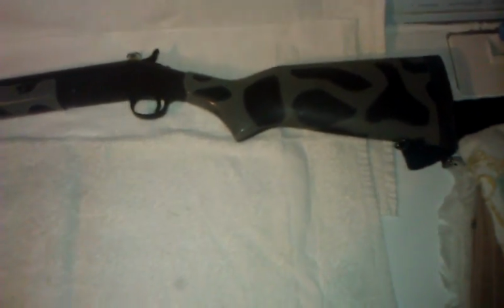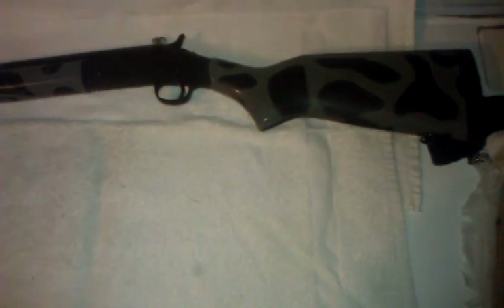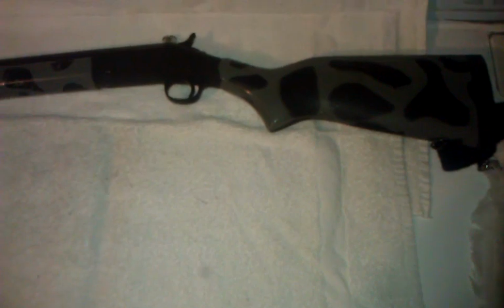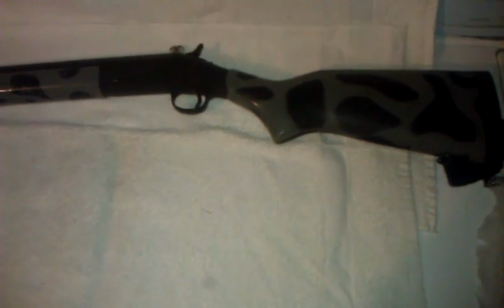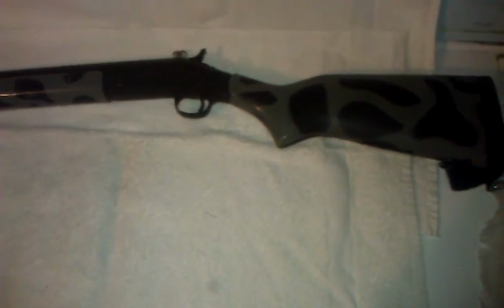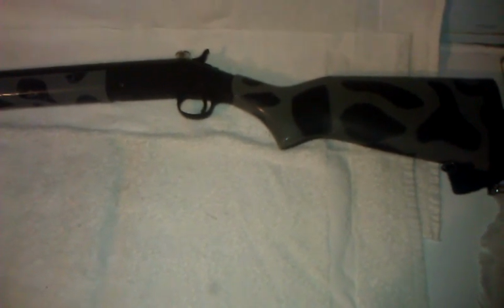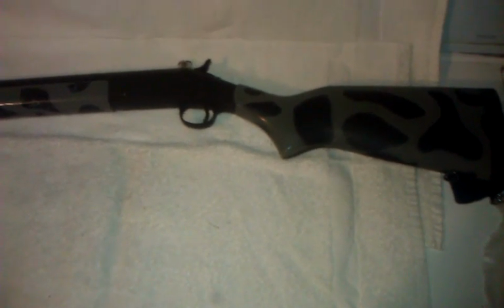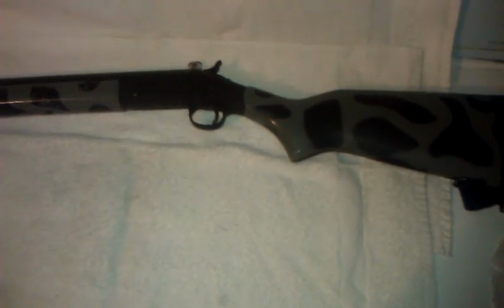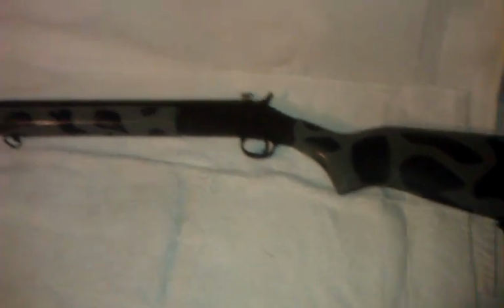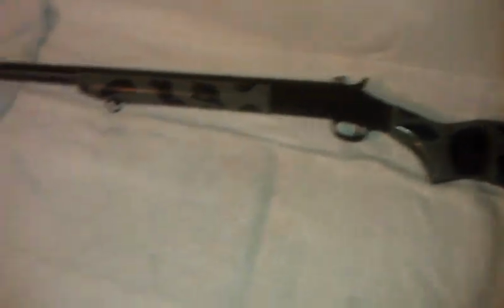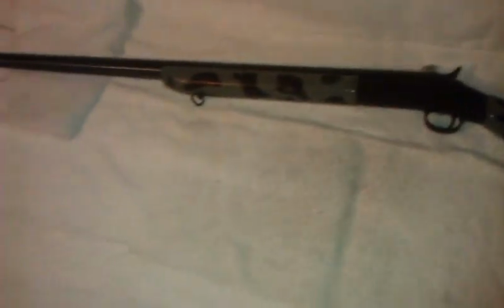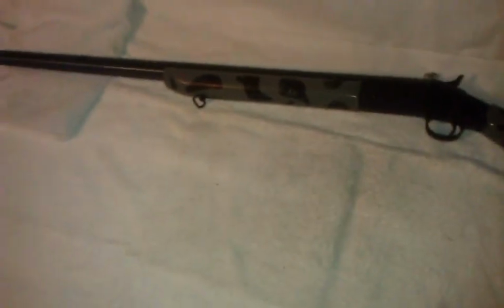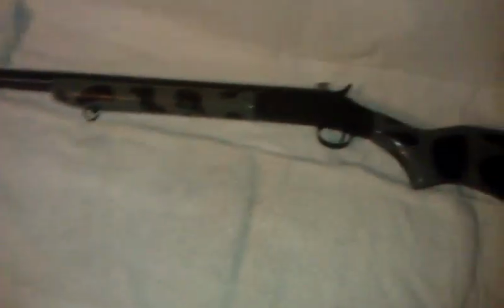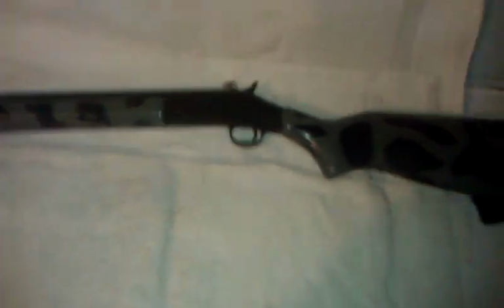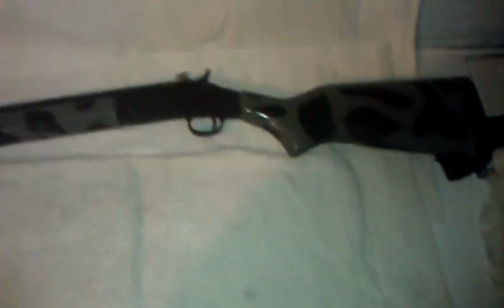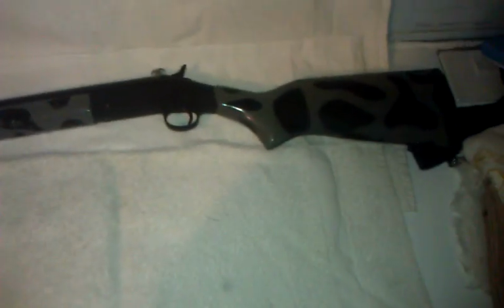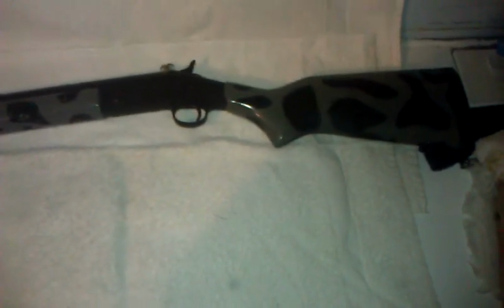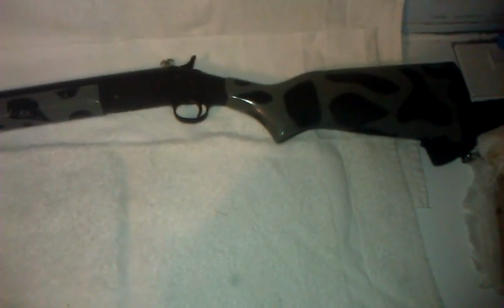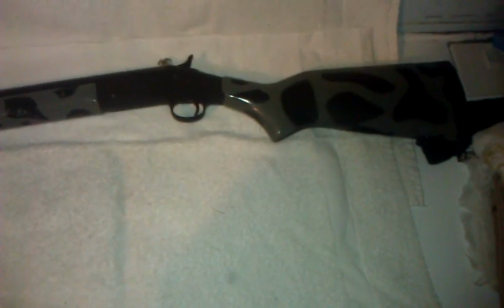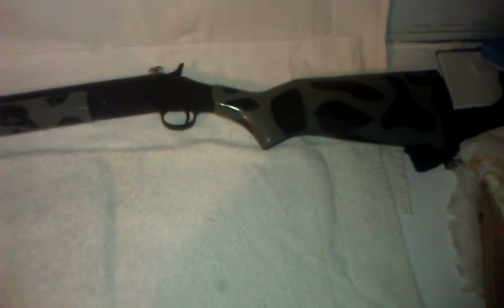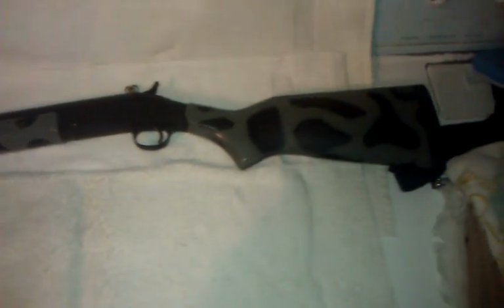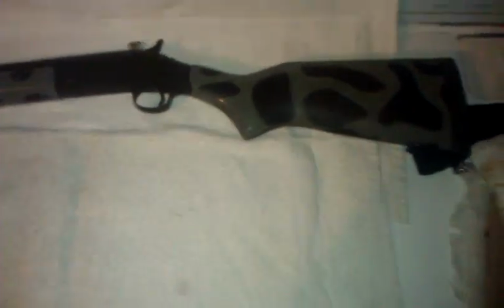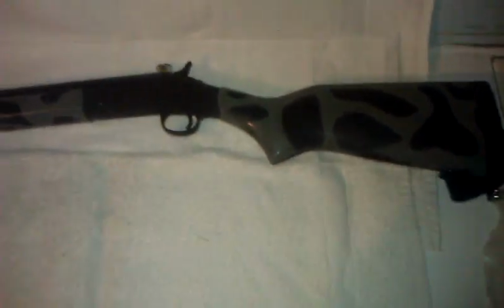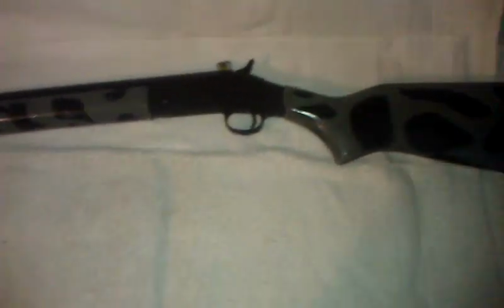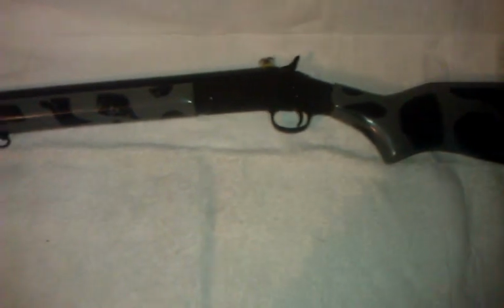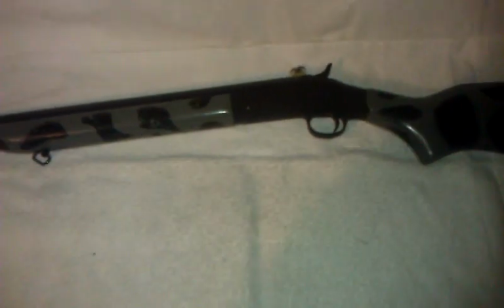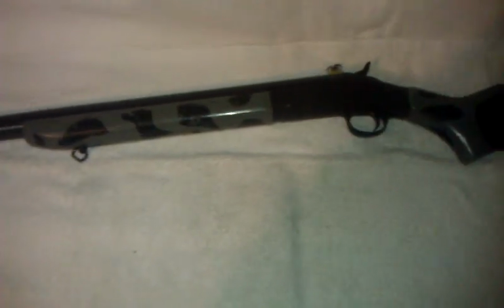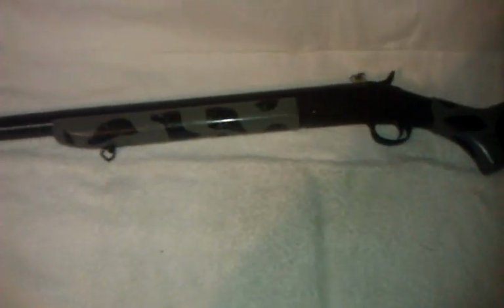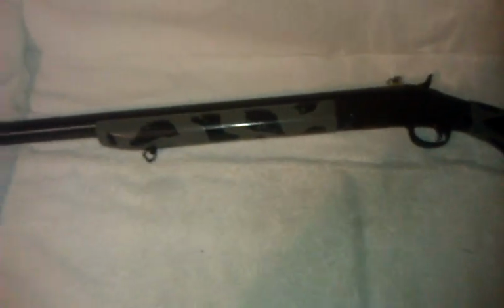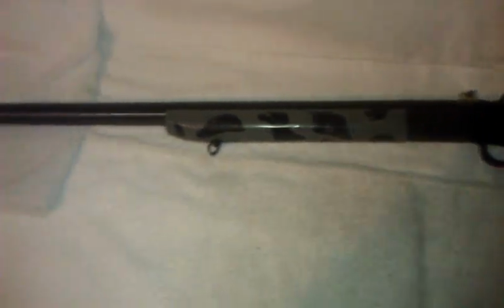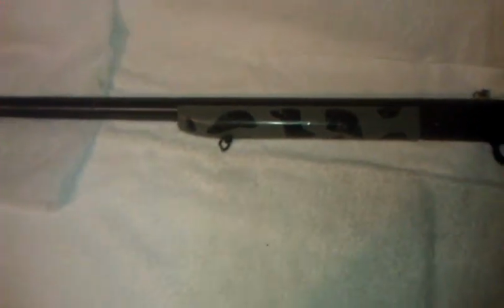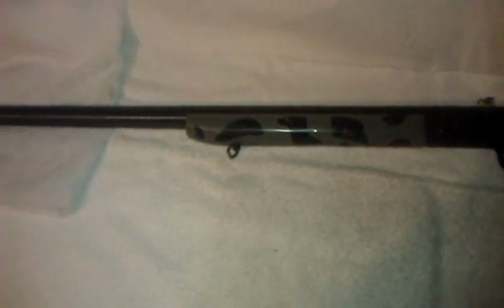I'm more of just a gun enthusiast, and the 10 gauge to me is just about the coolest thing there is. I'm probably gonna get something like a BPS or something in the future — a pump — just to have something with more than one shot capacity.